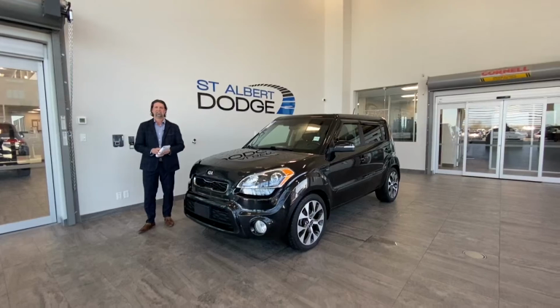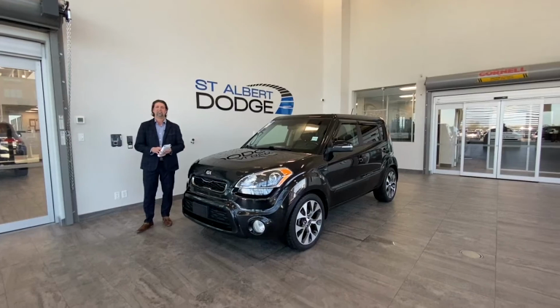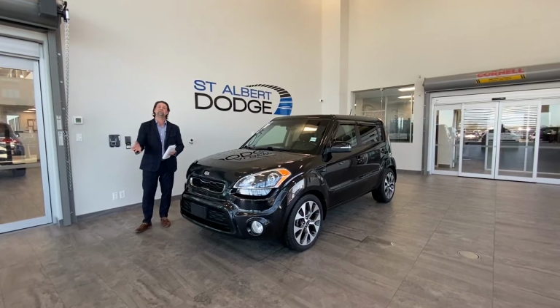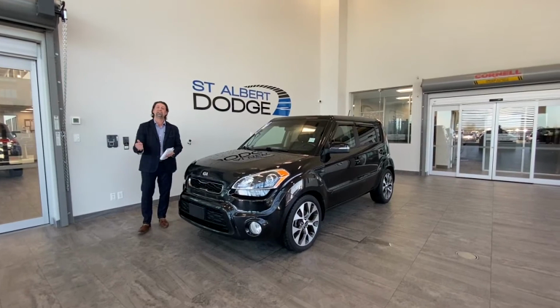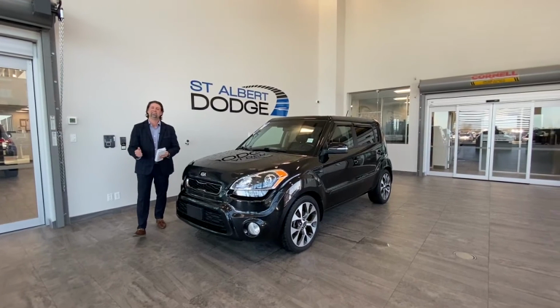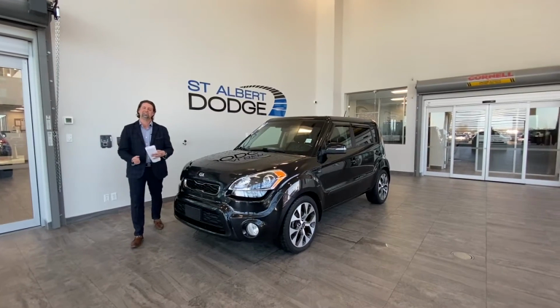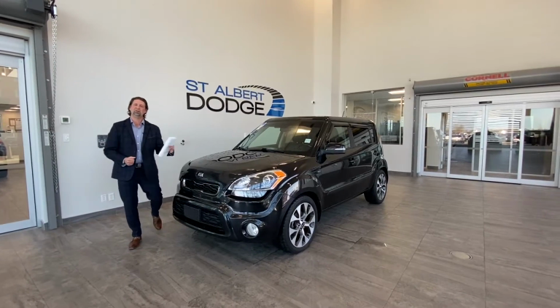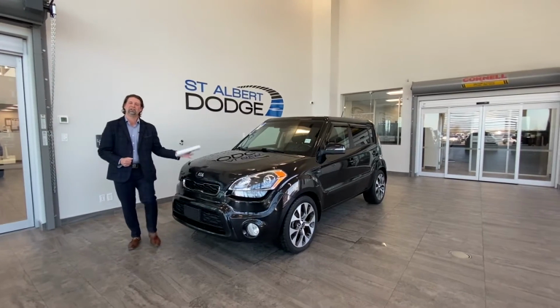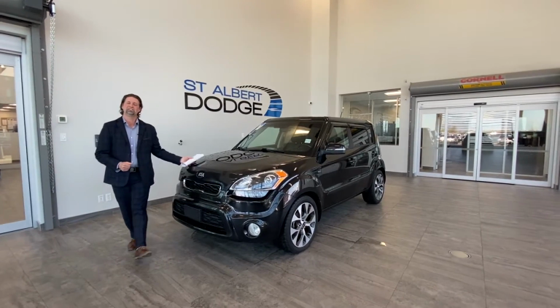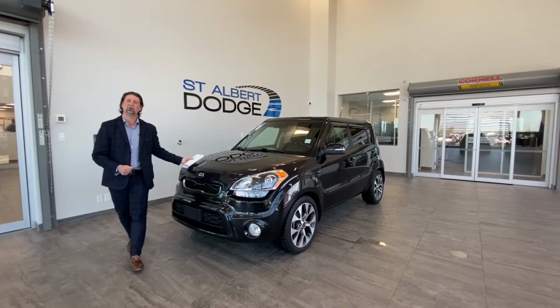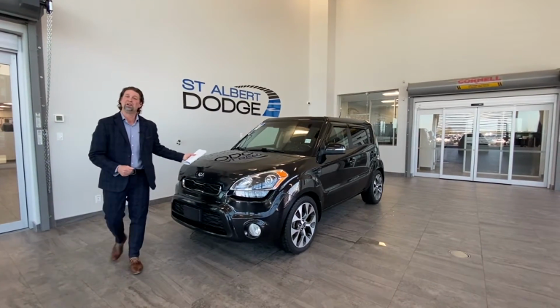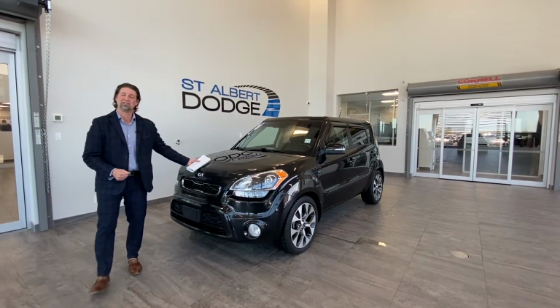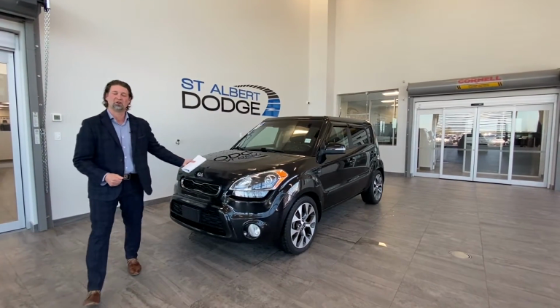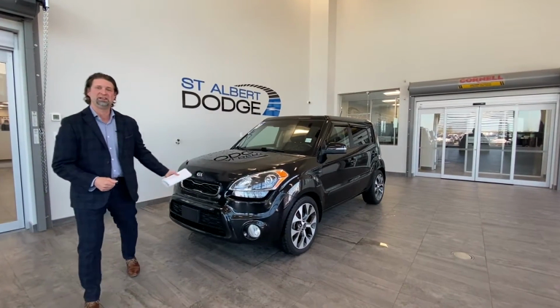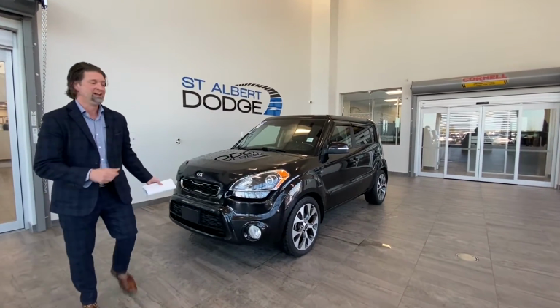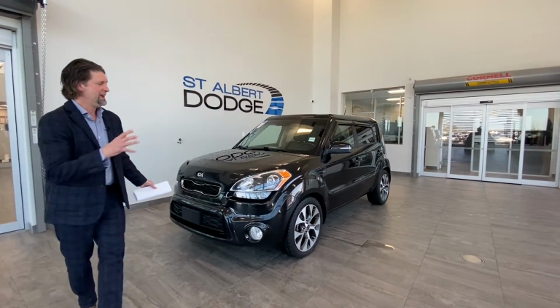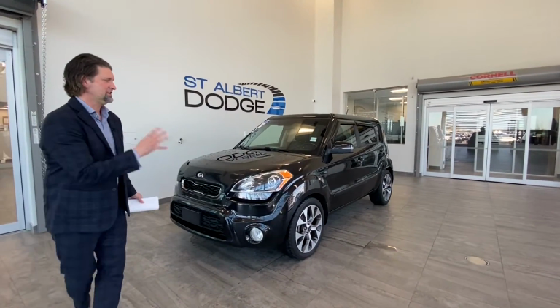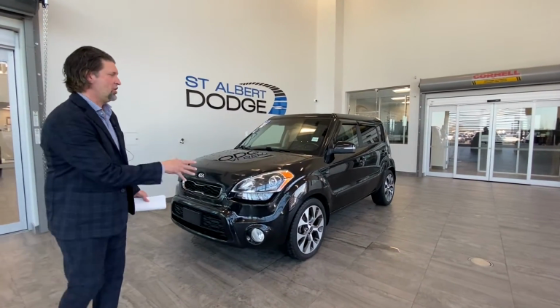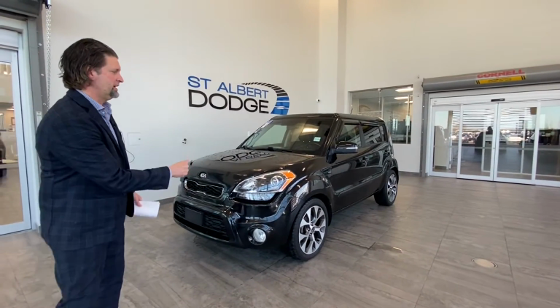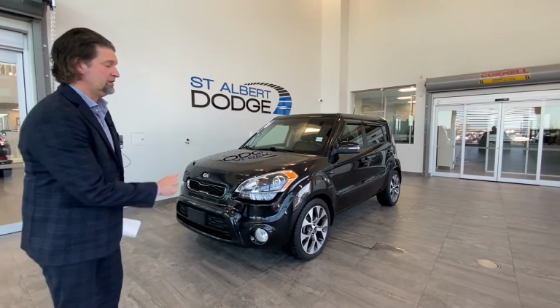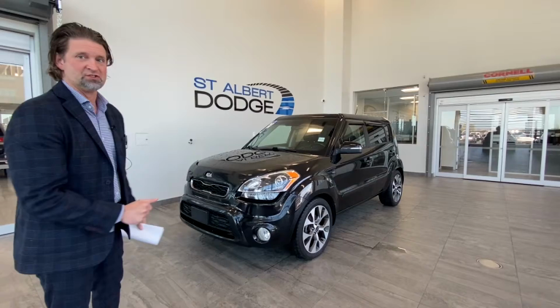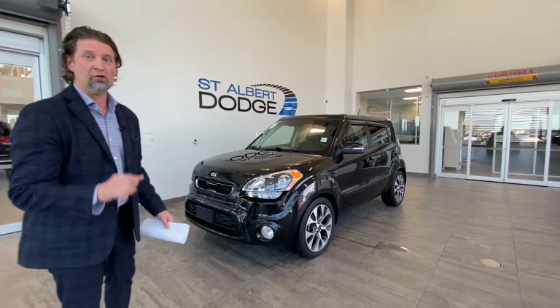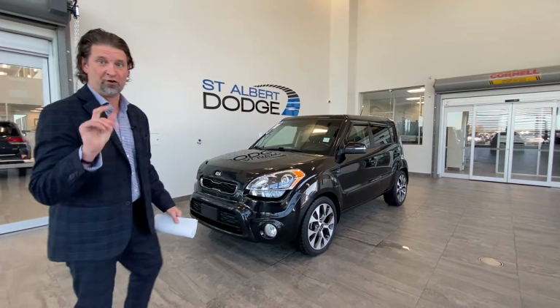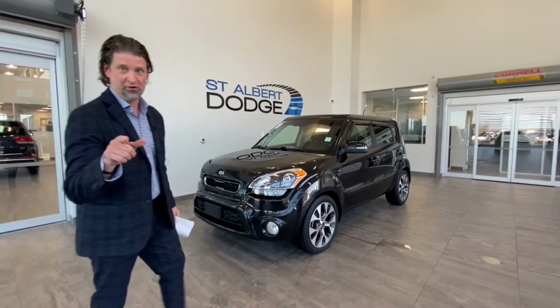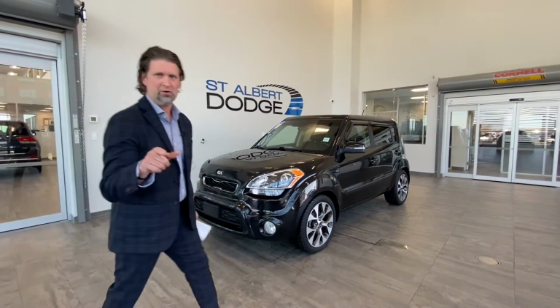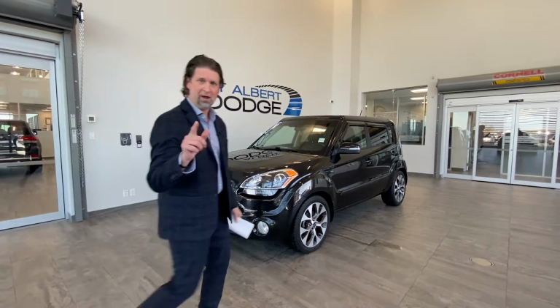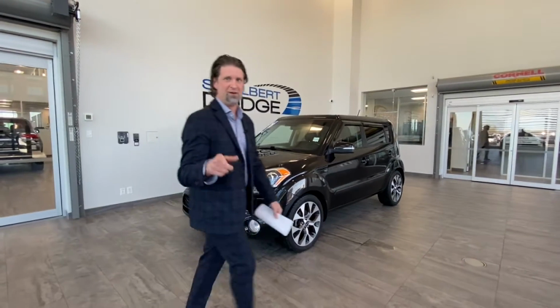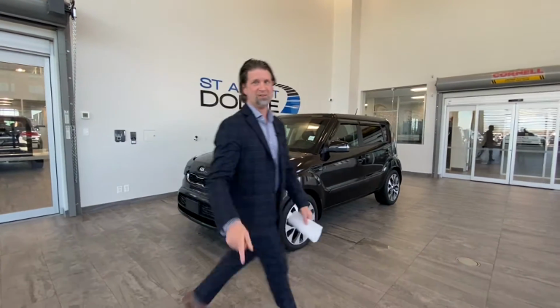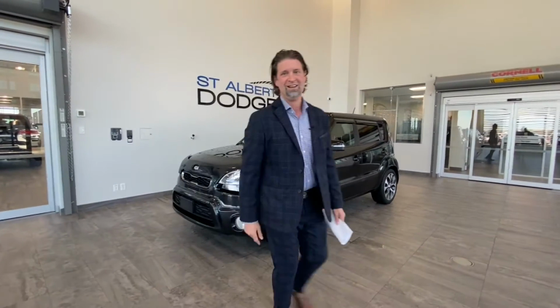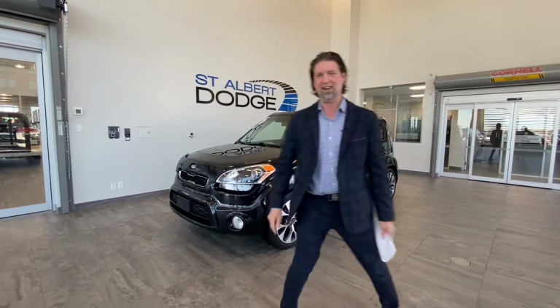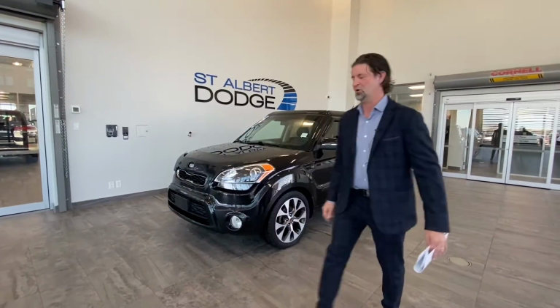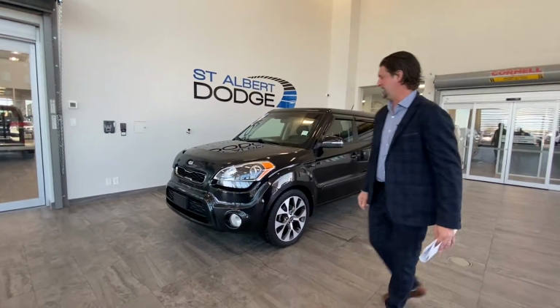Thanks for clicking the link. This beautiful Kia Soul 2013 is dark in color. It's a Soul for you — it might be yours. Take it home today.